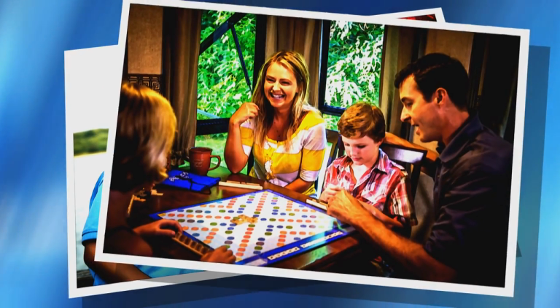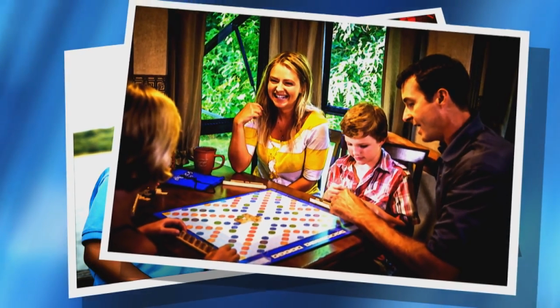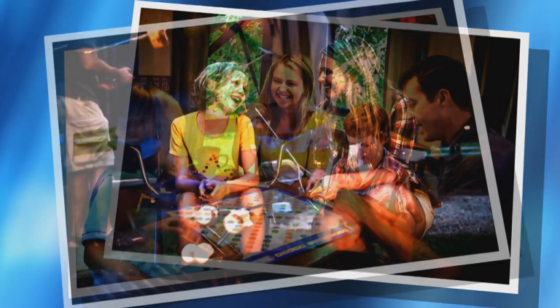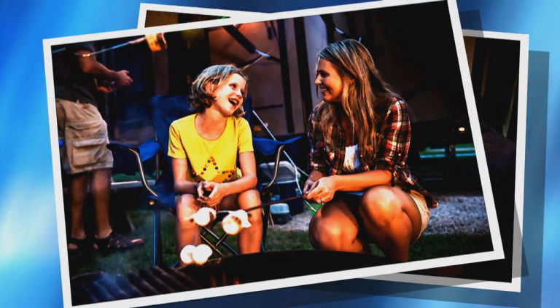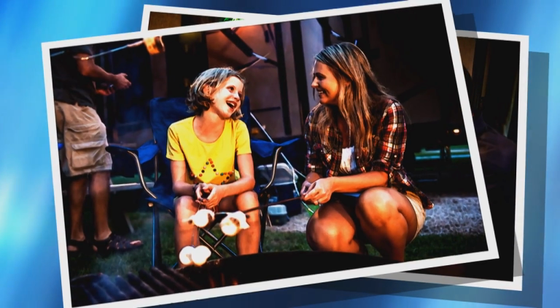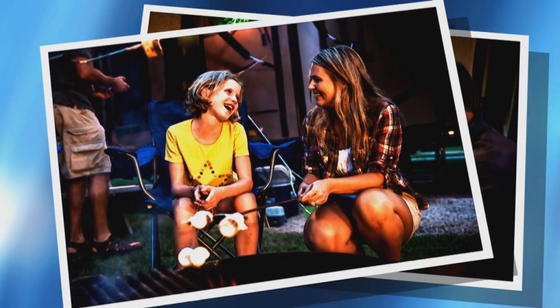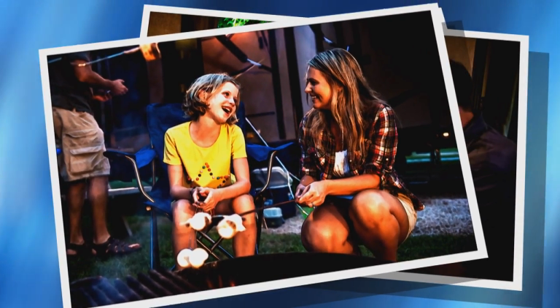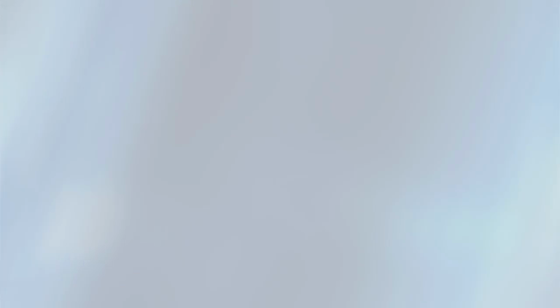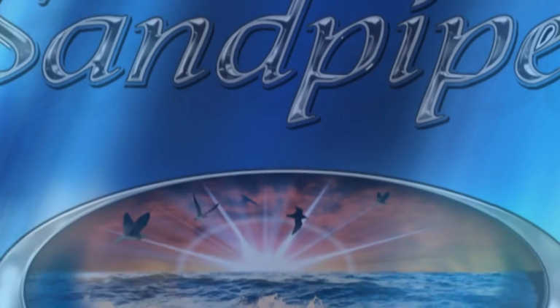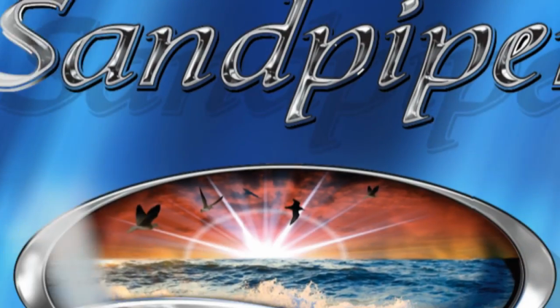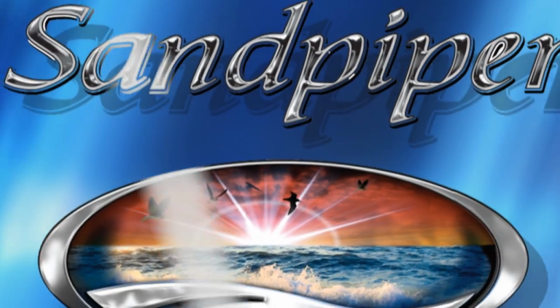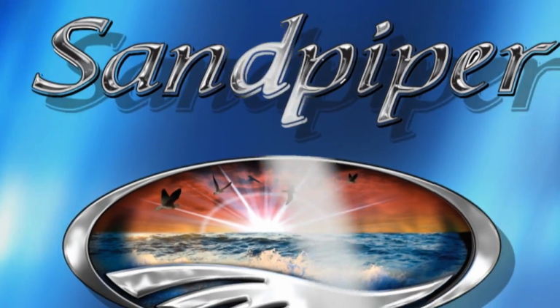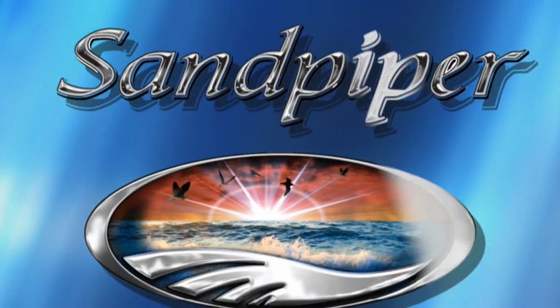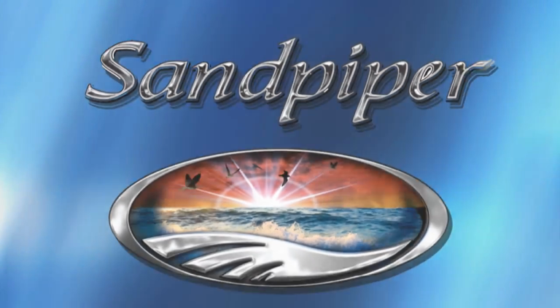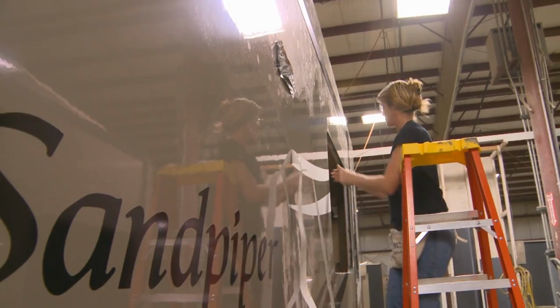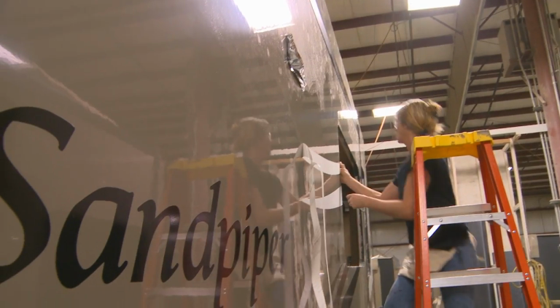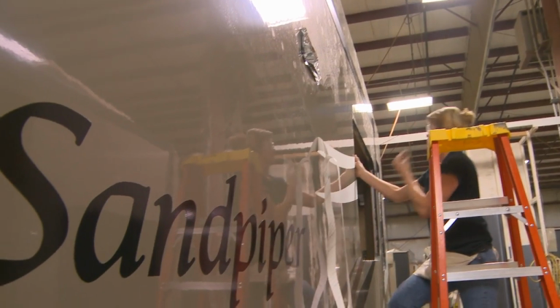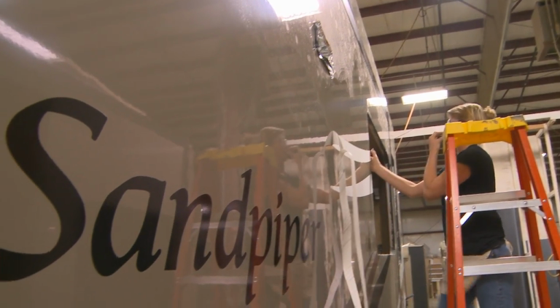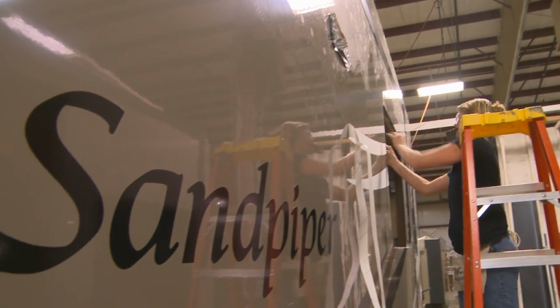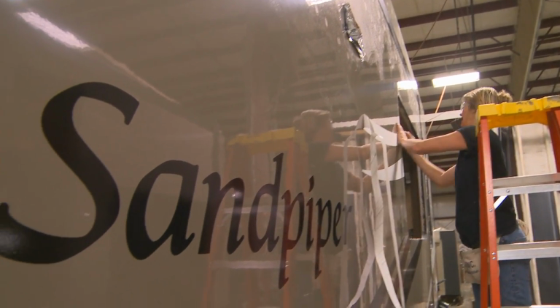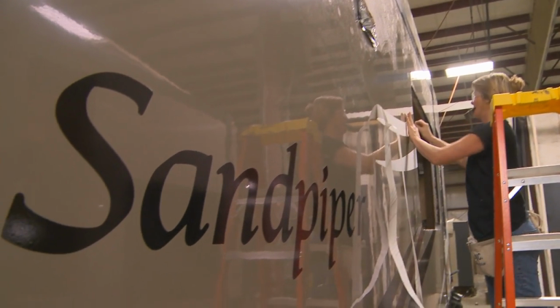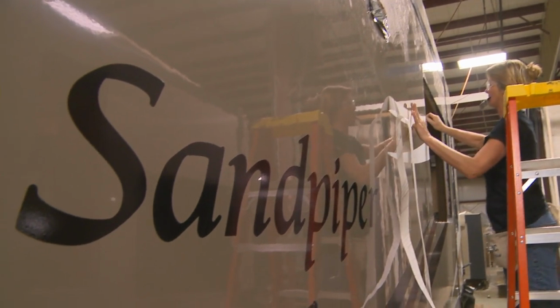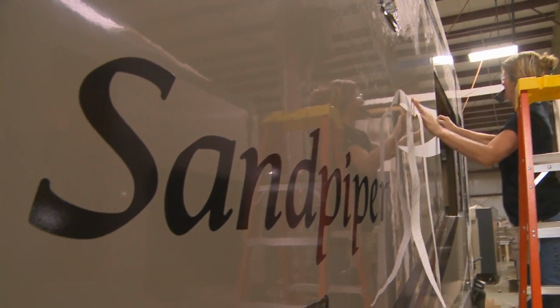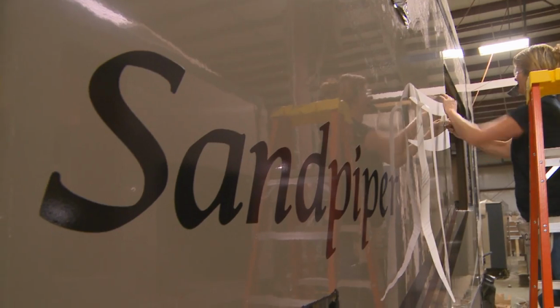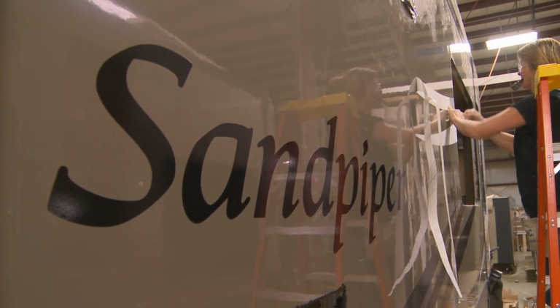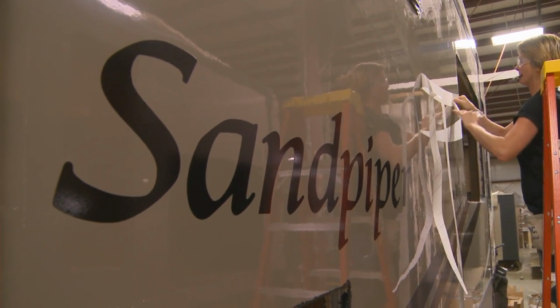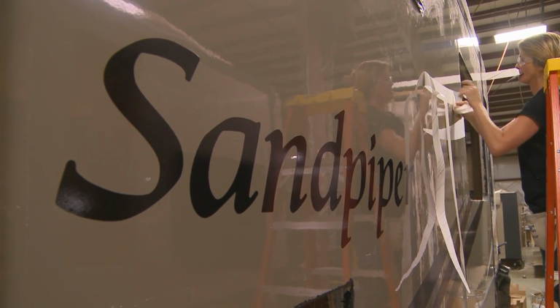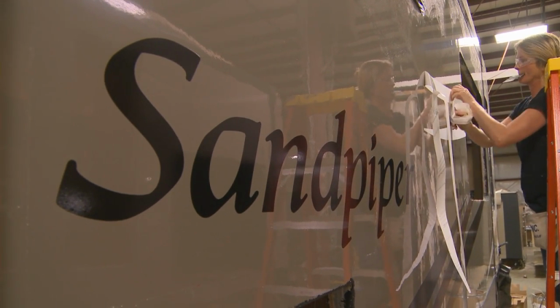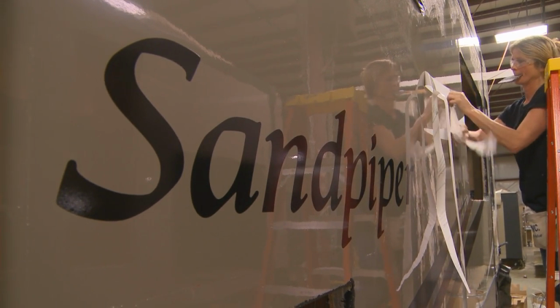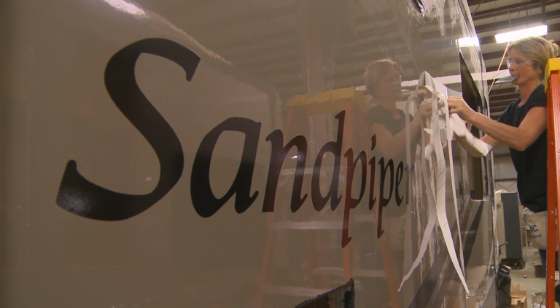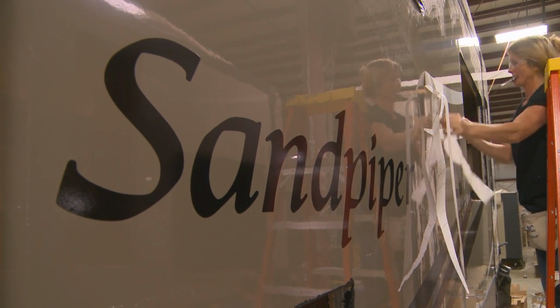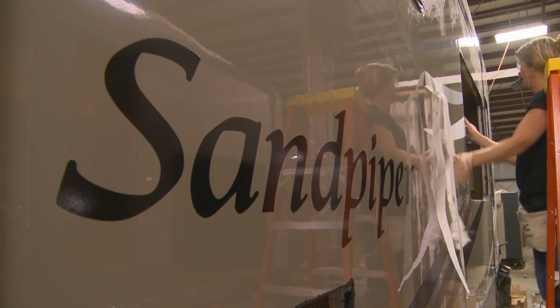Welcome and thank you for considering the Sandpiper by Forest River. Sandpiper has all of the great features you desire in an RV, including an affordable price.